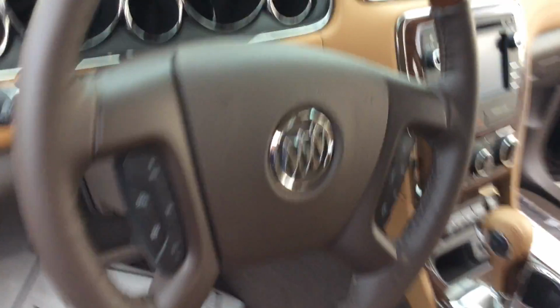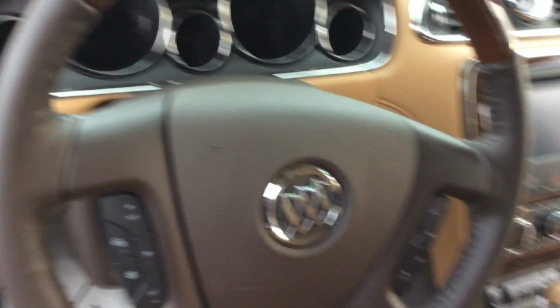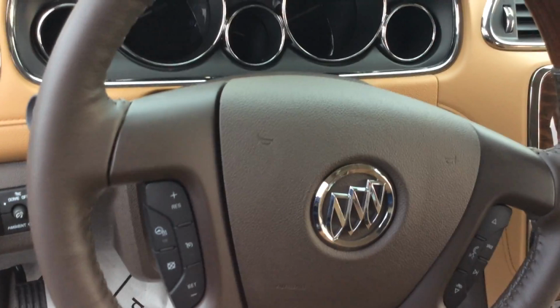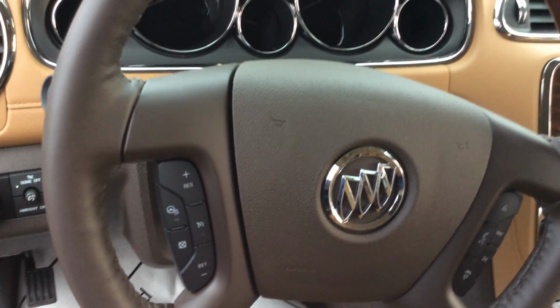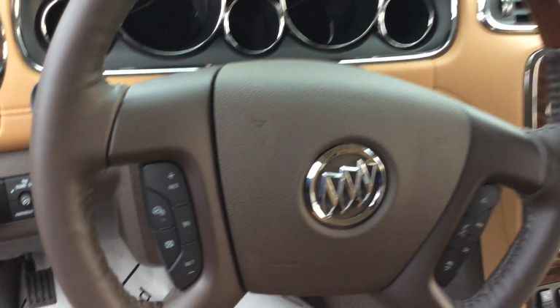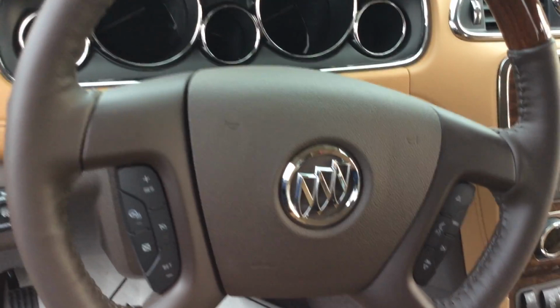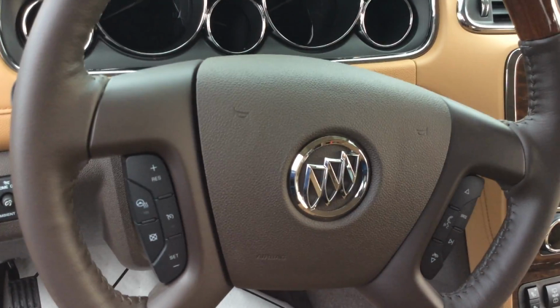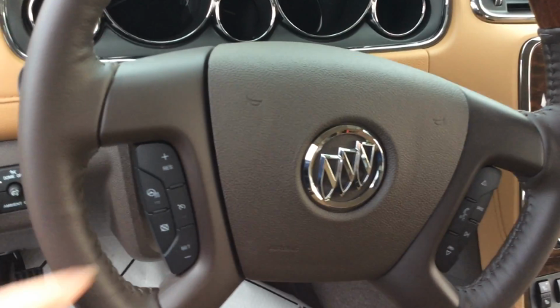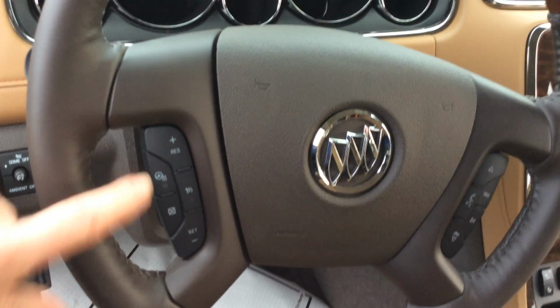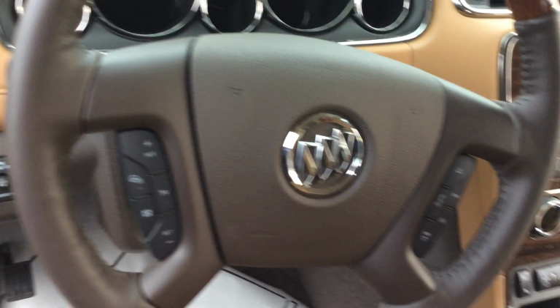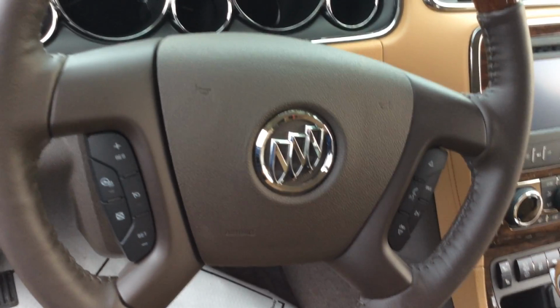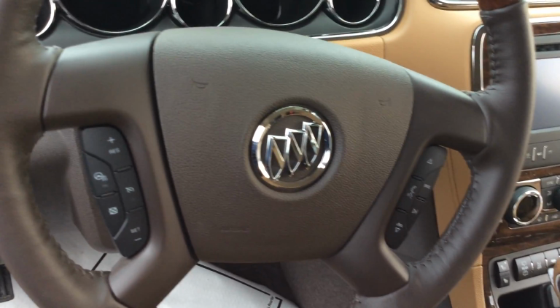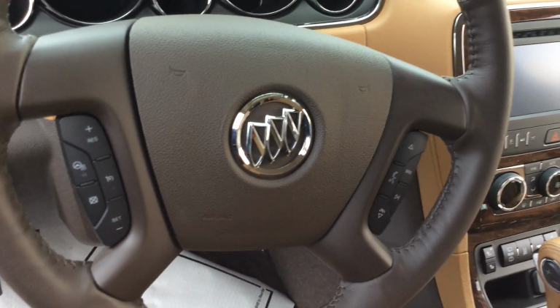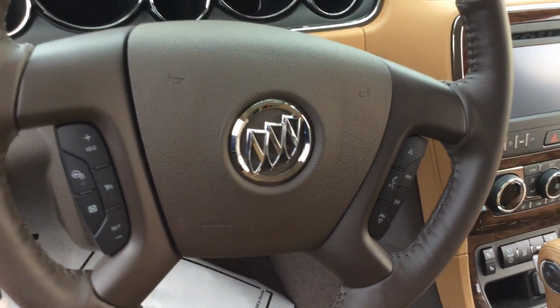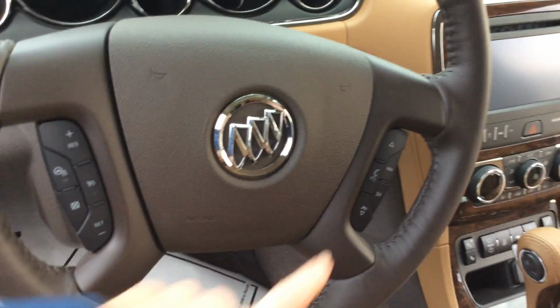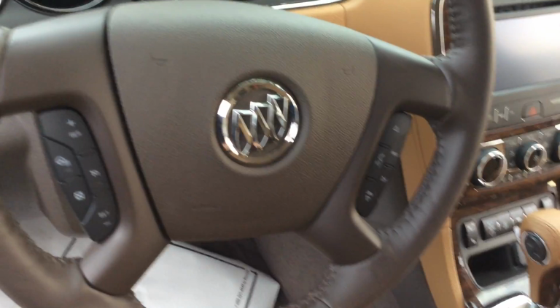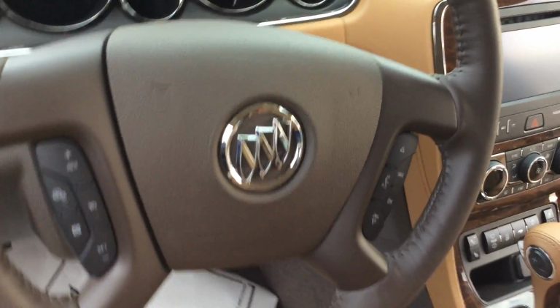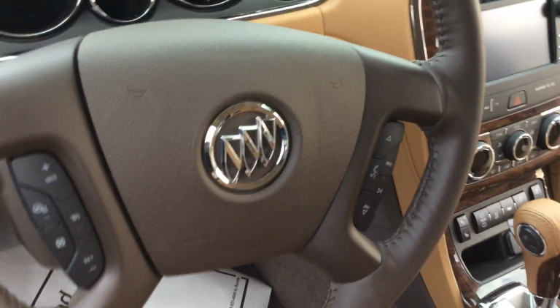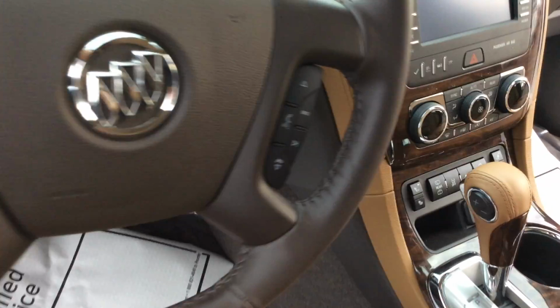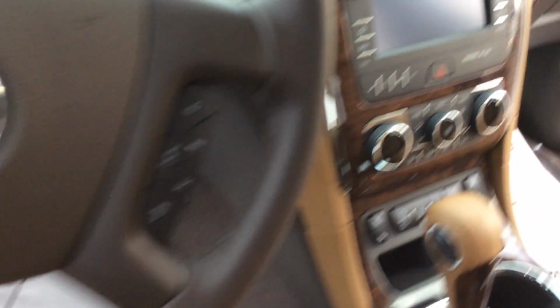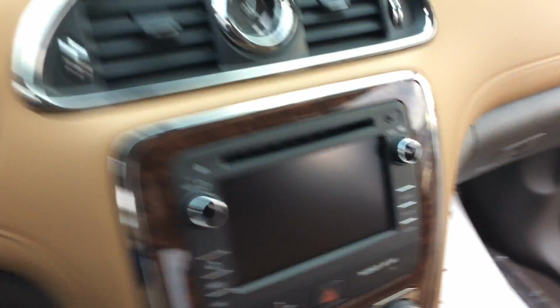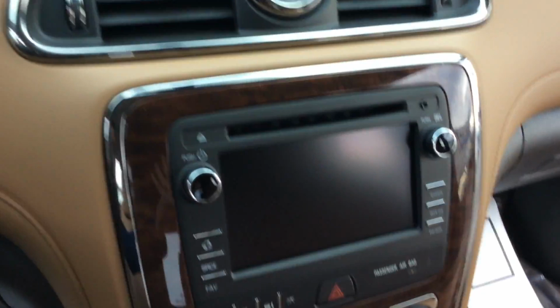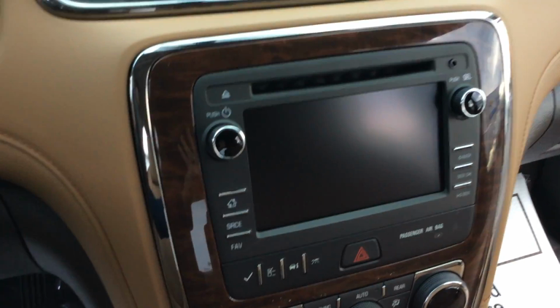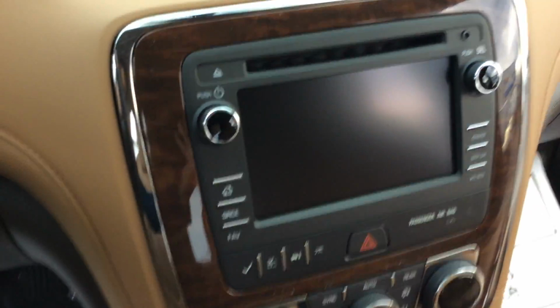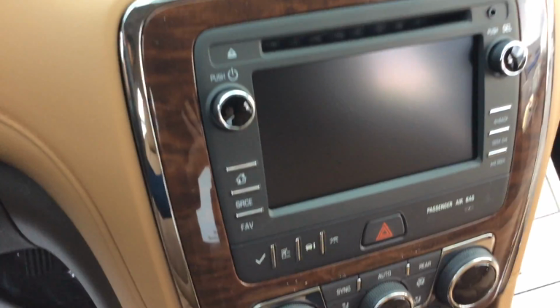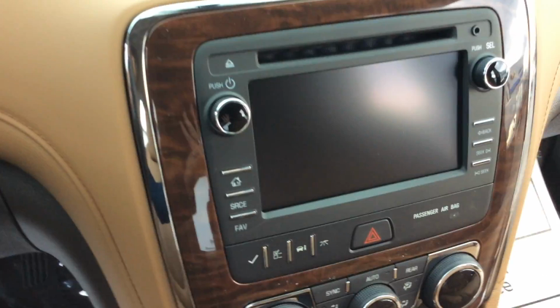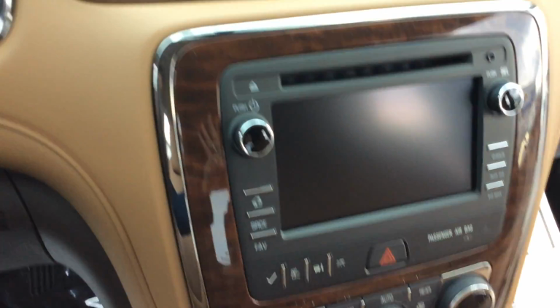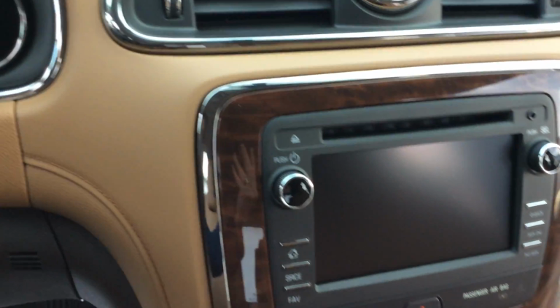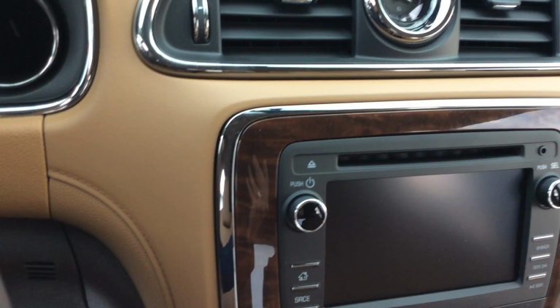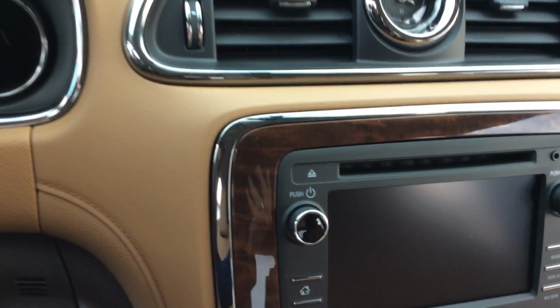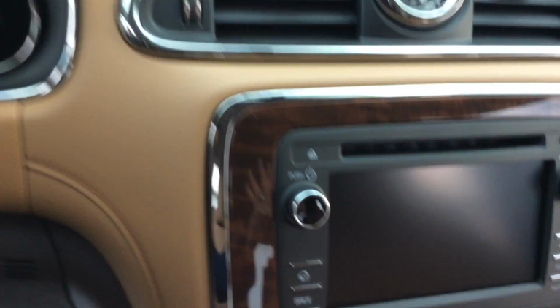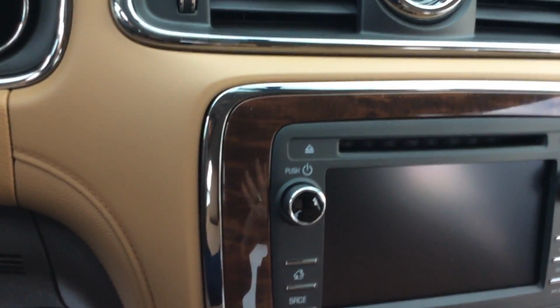This is a tilt and telescopic steering wheel. You do have heated steering, which is a great Wisconsin feature, along with cruise control and your phone and stereo functions. Here you'll have your 7-inch screen that shows your backup camera as well as a touch screen.